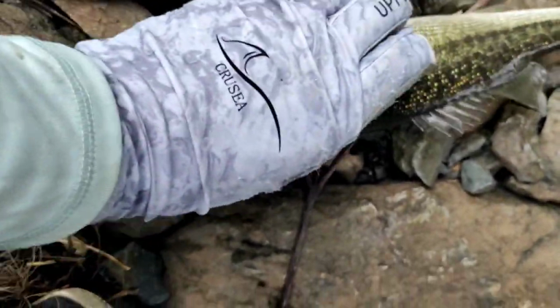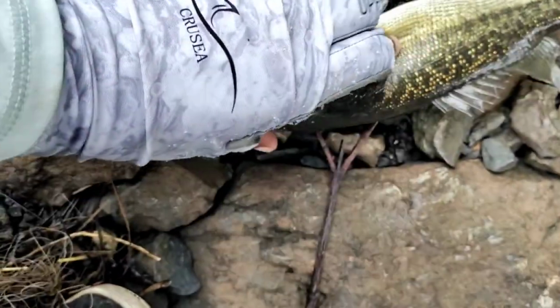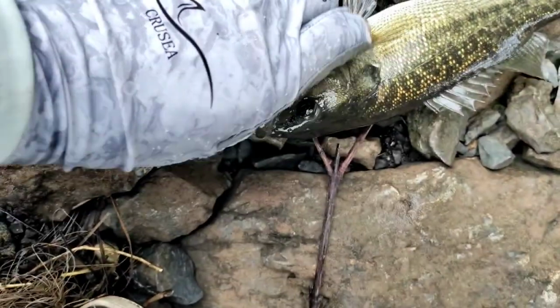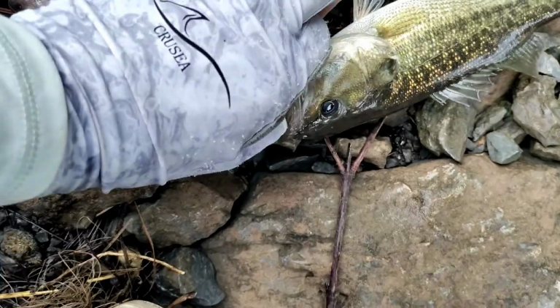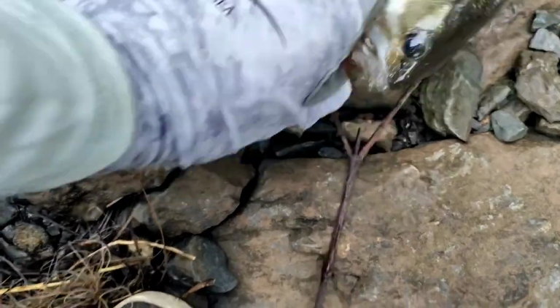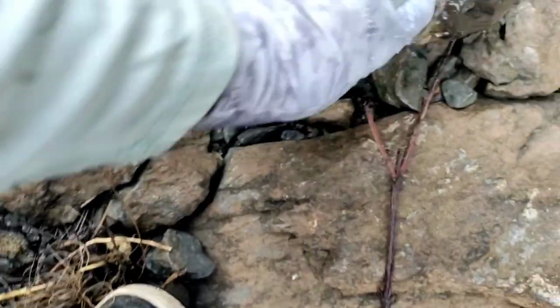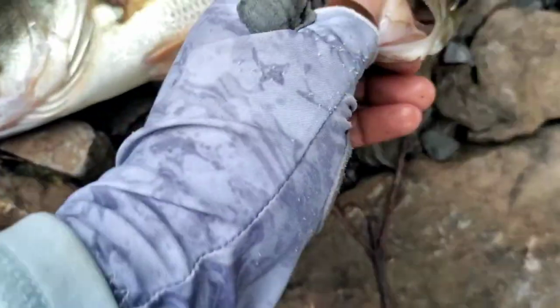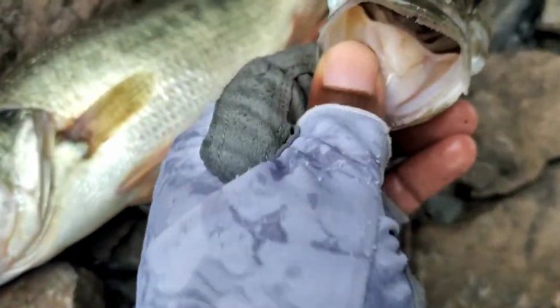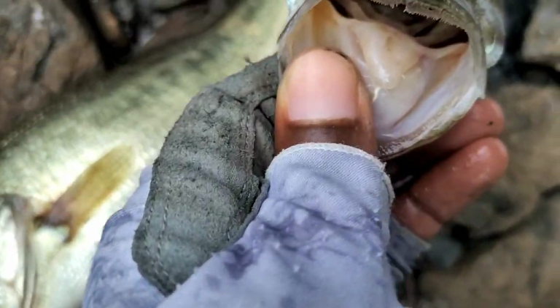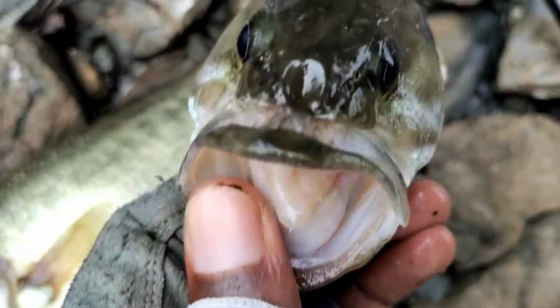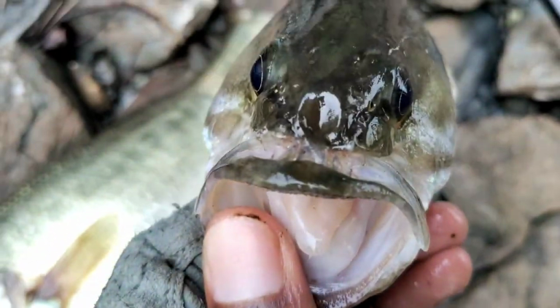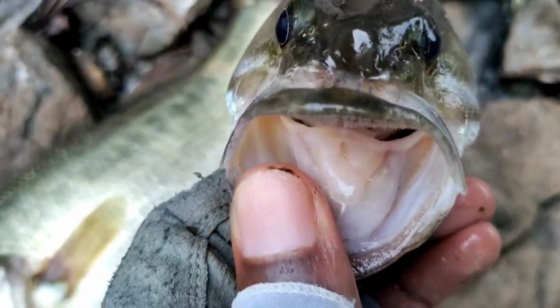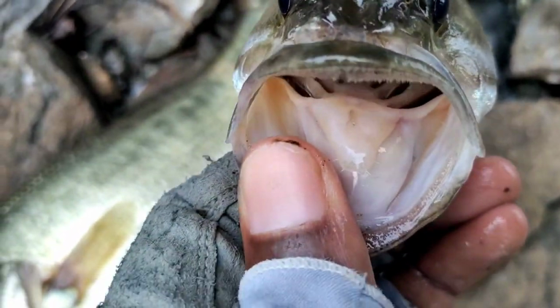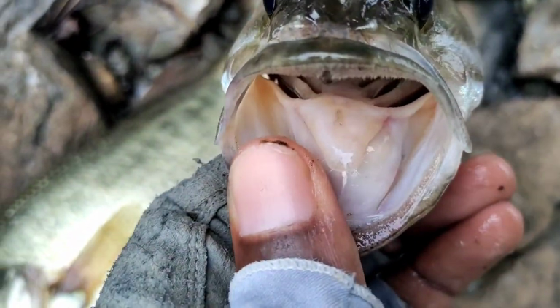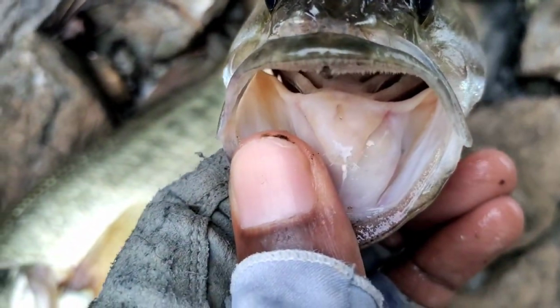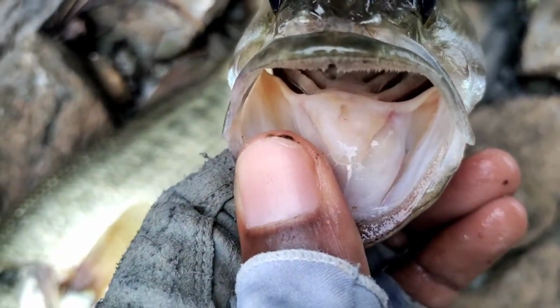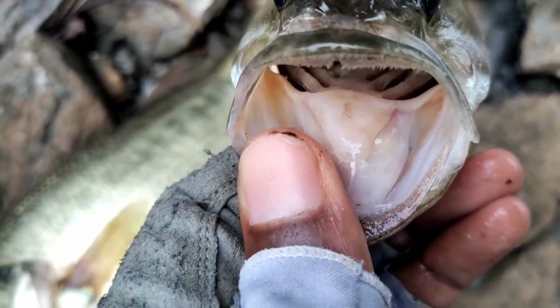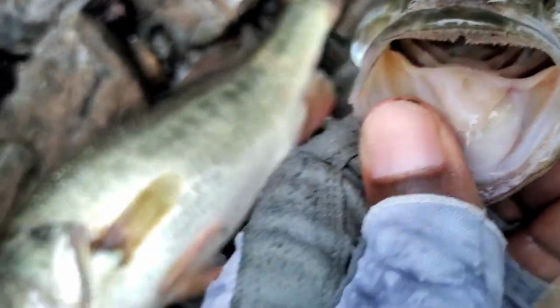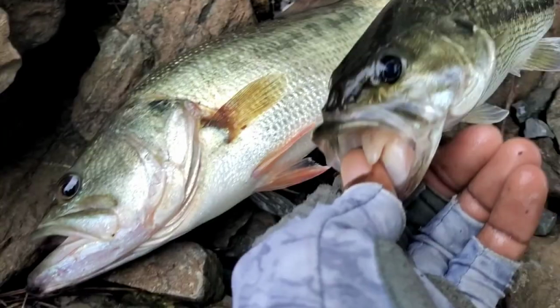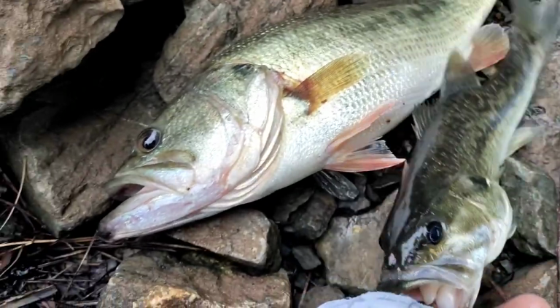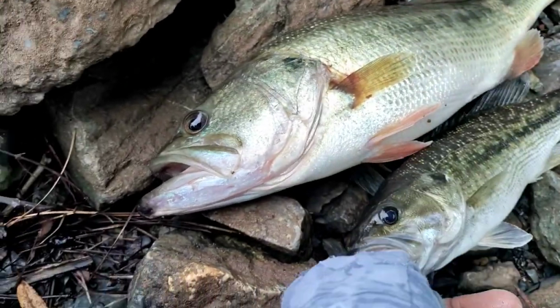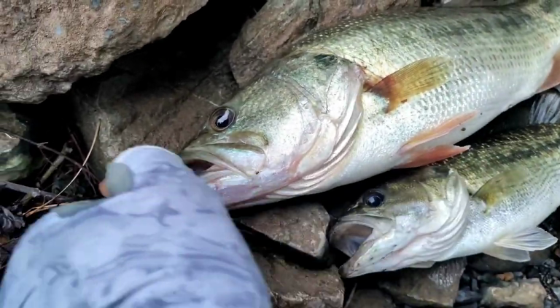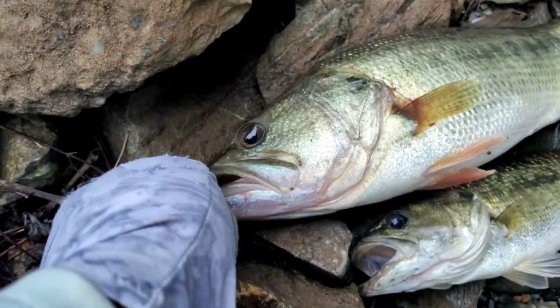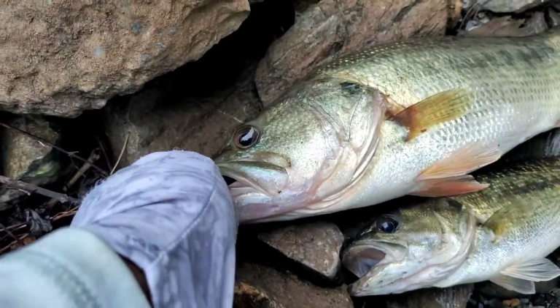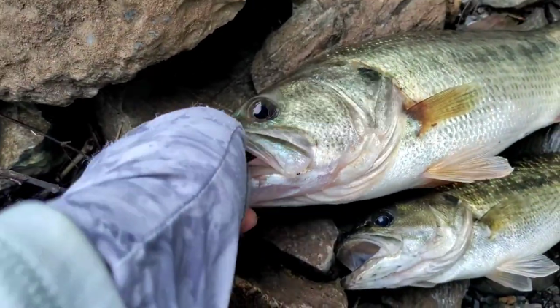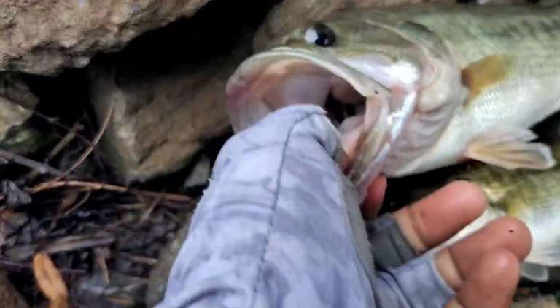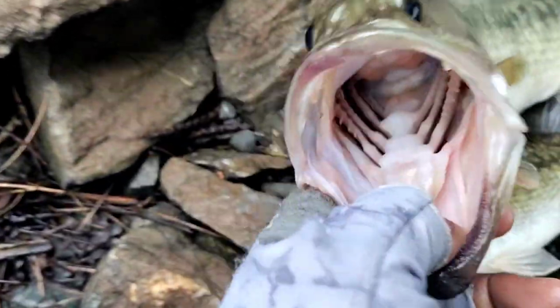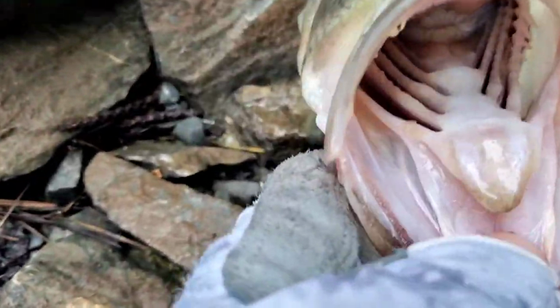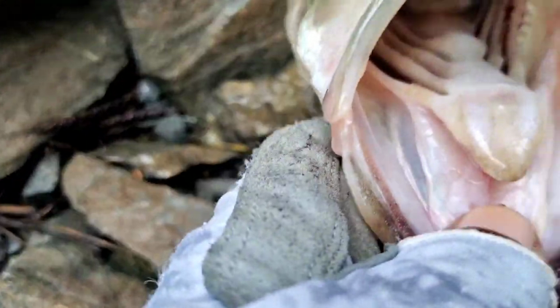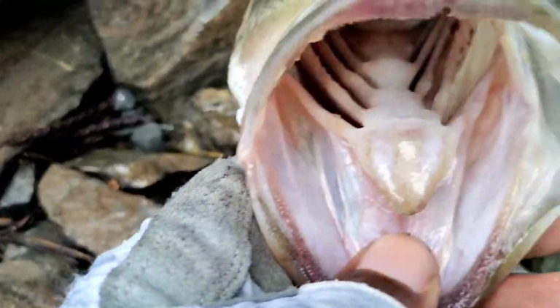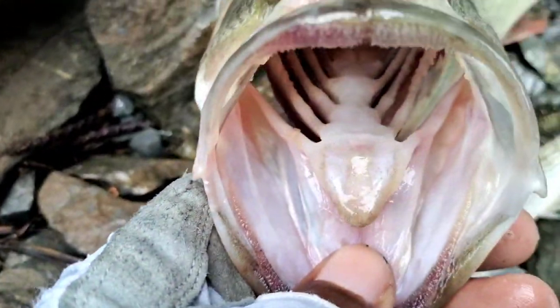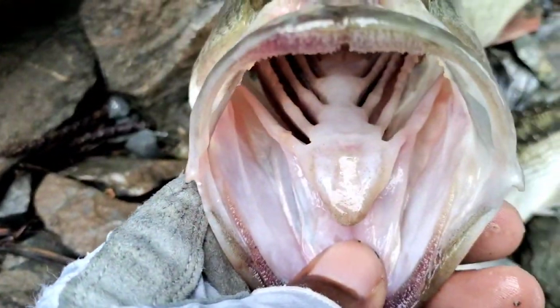Also with the spotted bass they have a tooth patch on their tongue — they have teeth right there on the base of their tongue, whereas largemouth don't. On a largemouth their tongue is smooth; he doesn't have any of that.